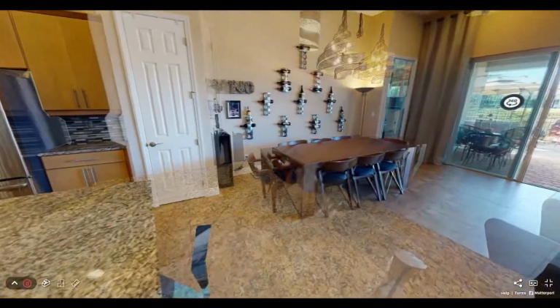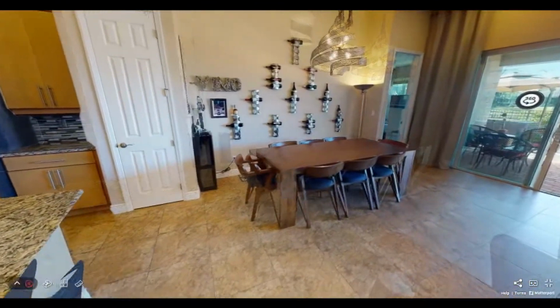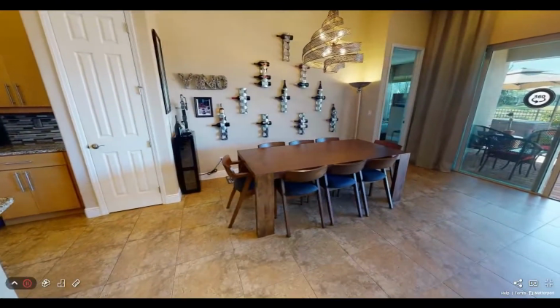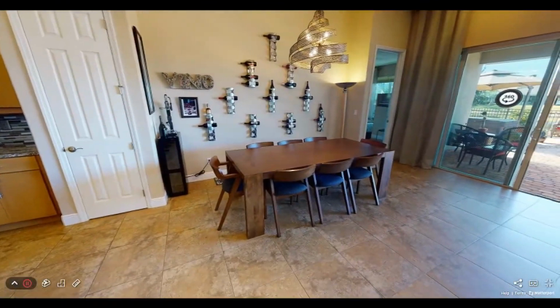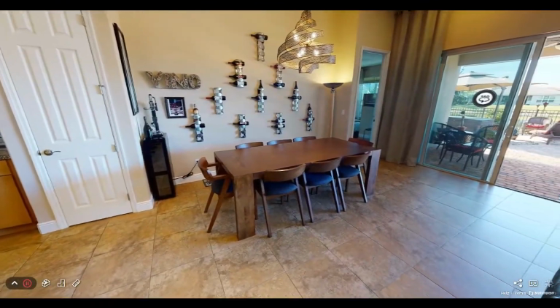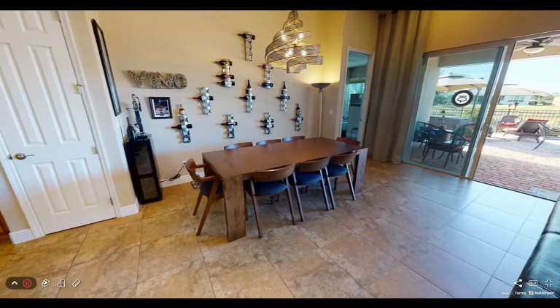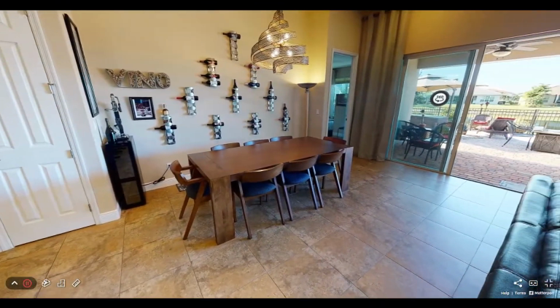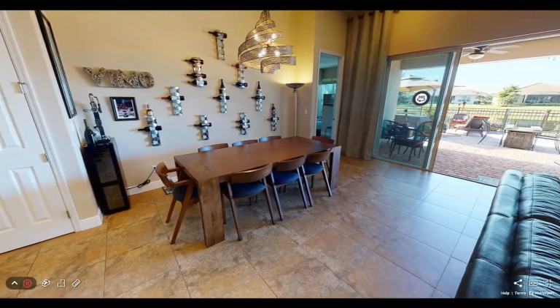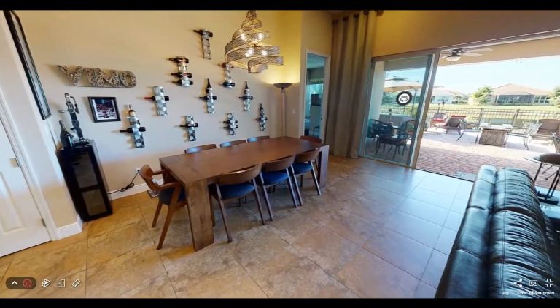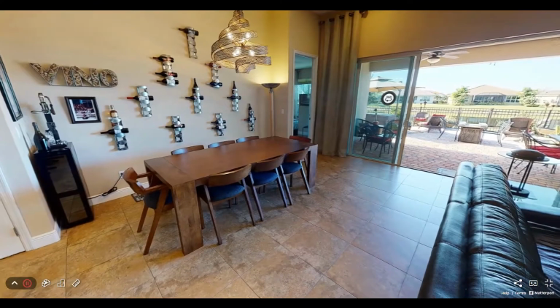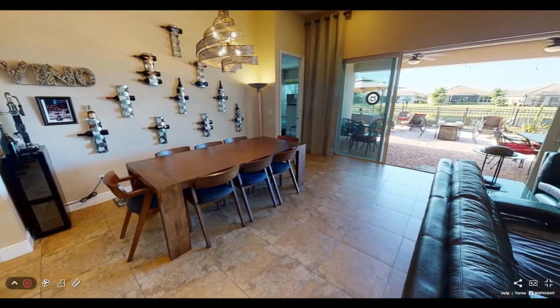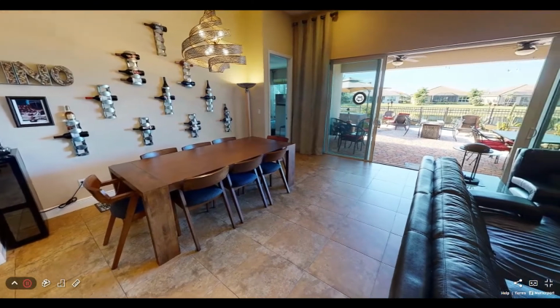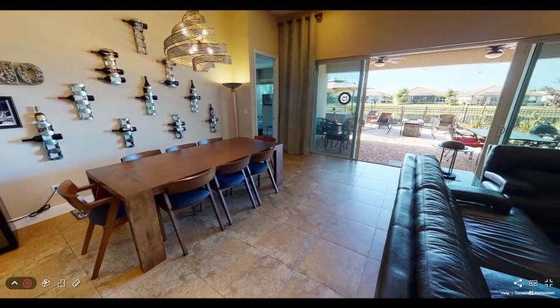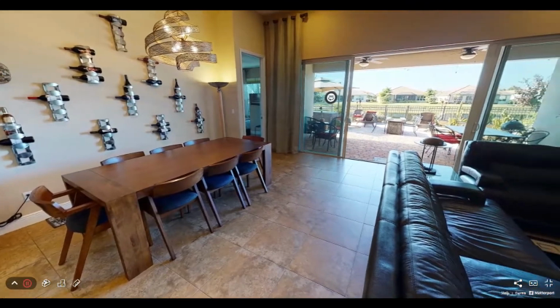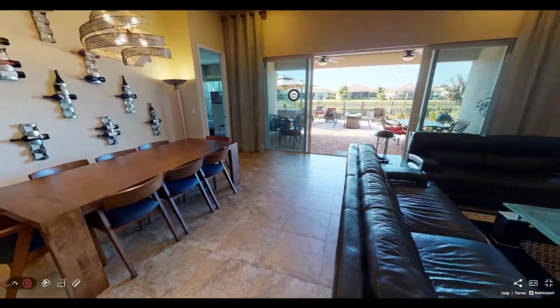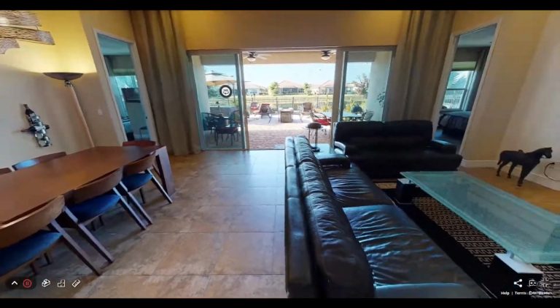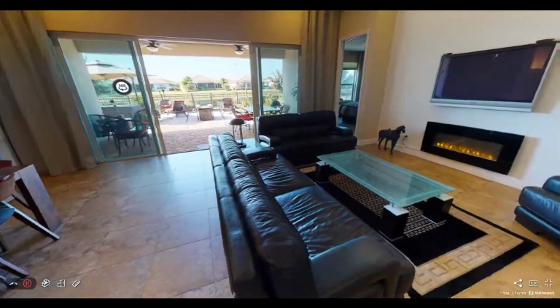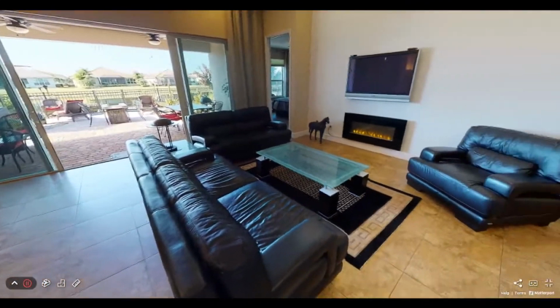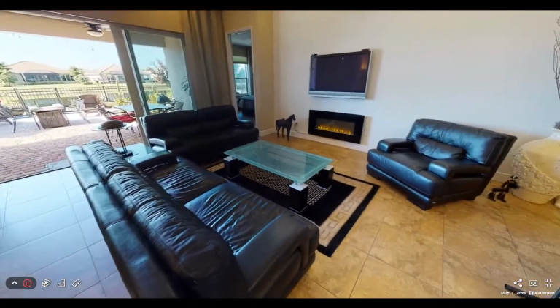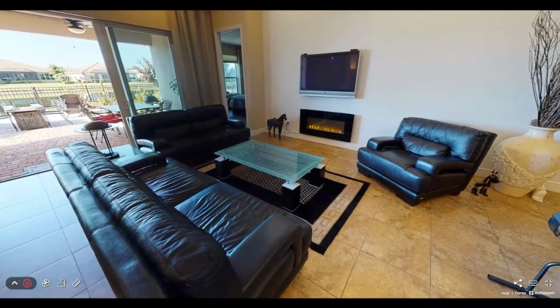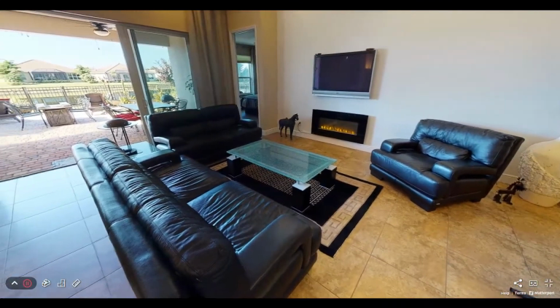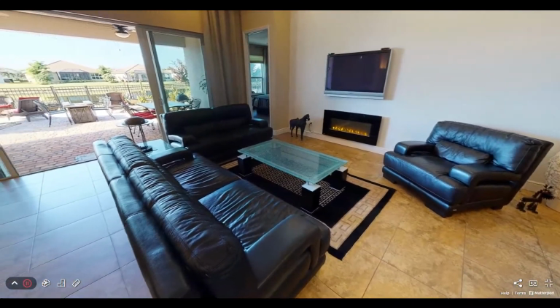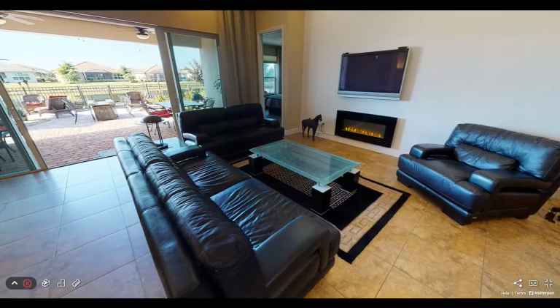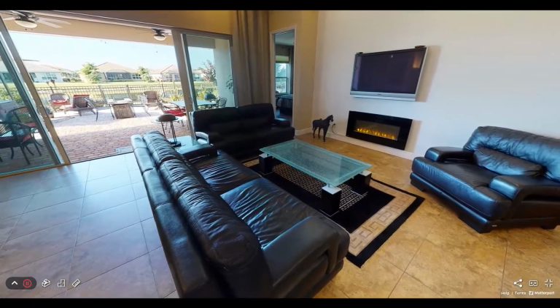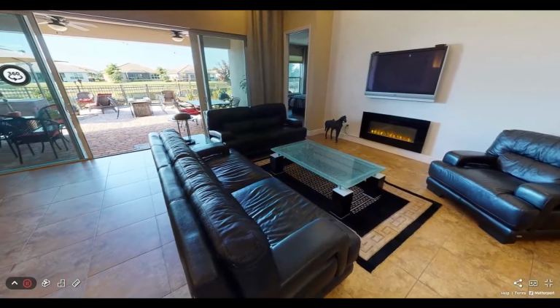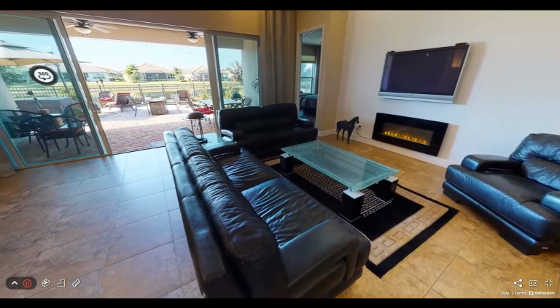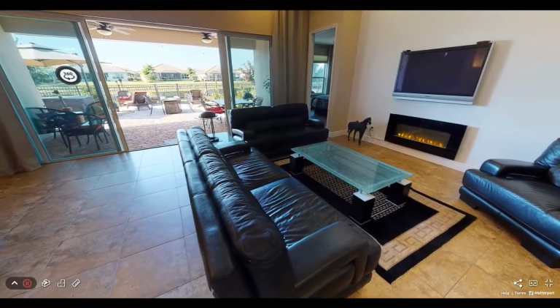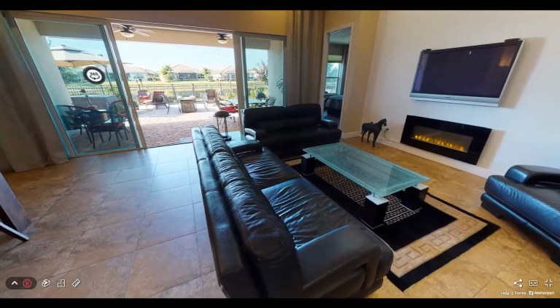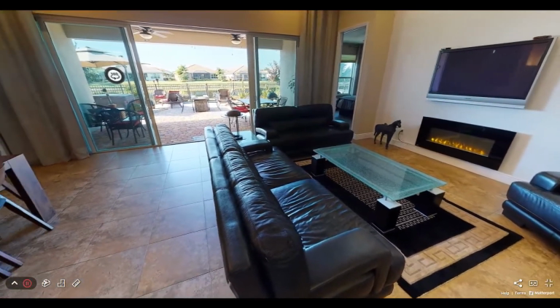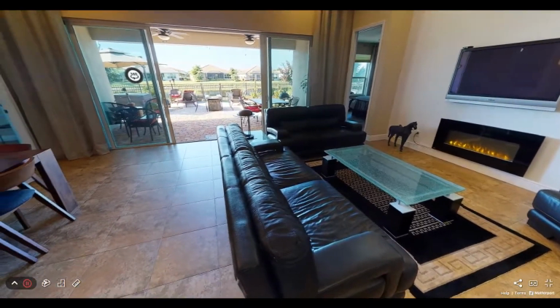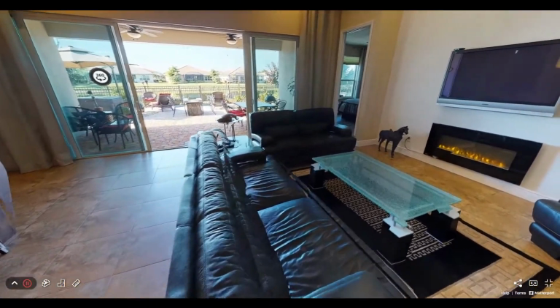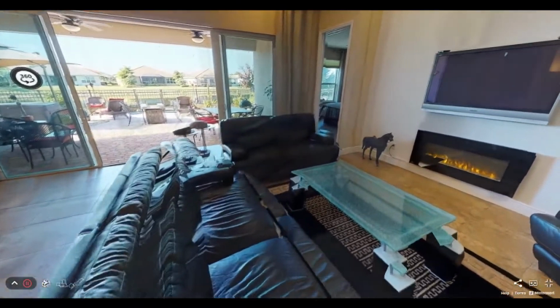The dining area is located adjacent to the kitchen and can easily accommodate large or small dining tables. The living area is spacious and looks out through the extended glass doors at the spectacular lake and patio view.